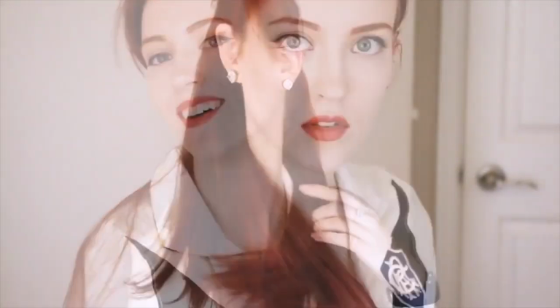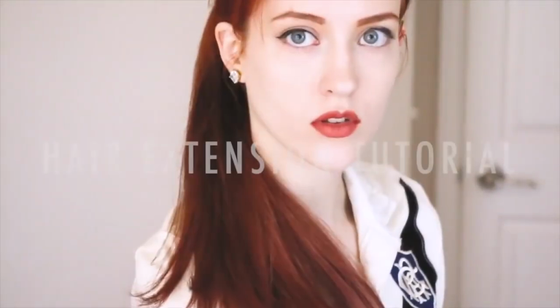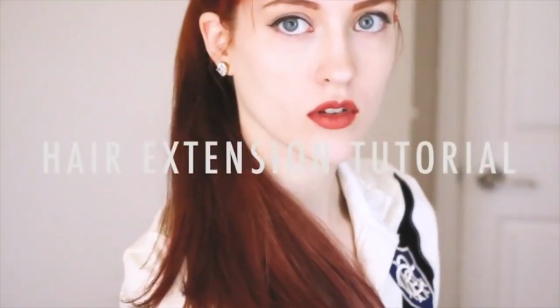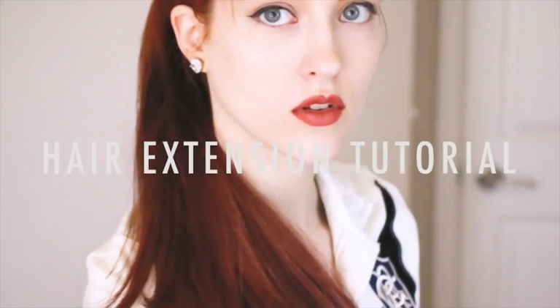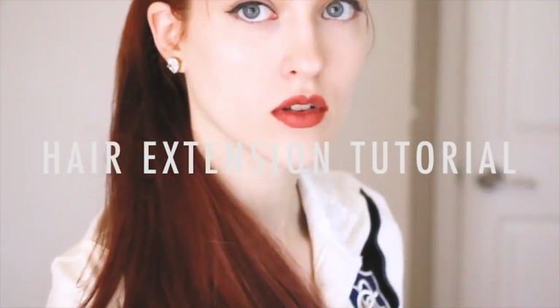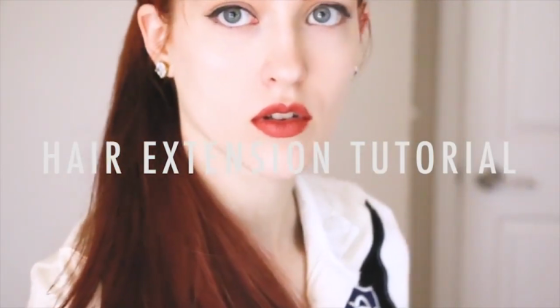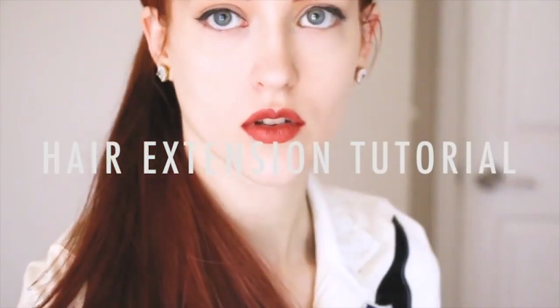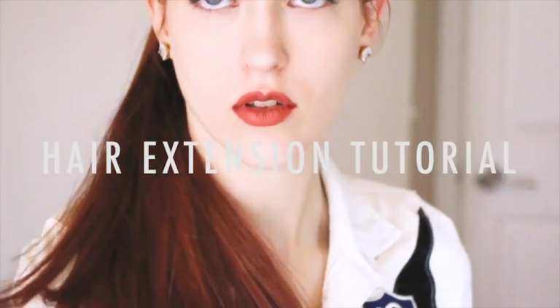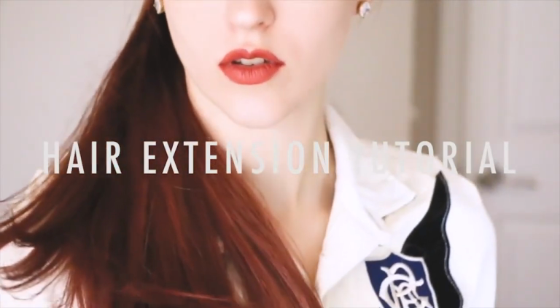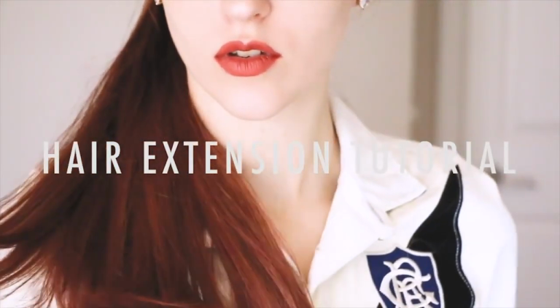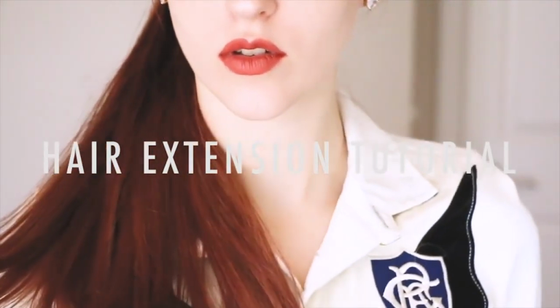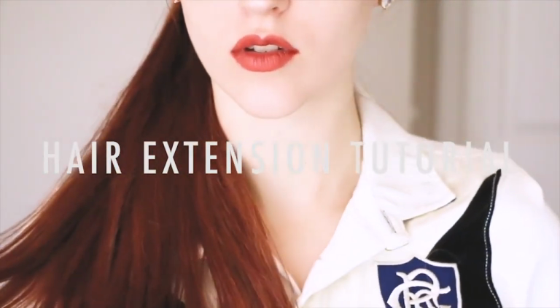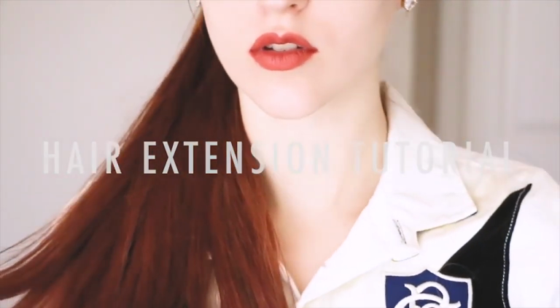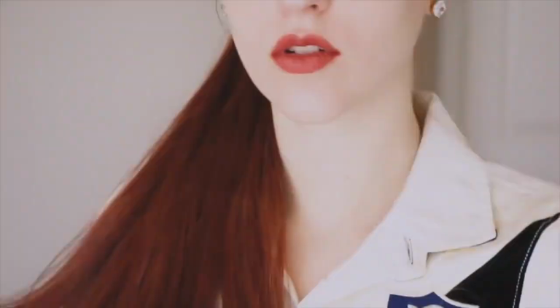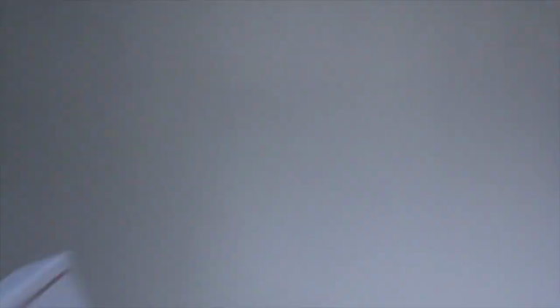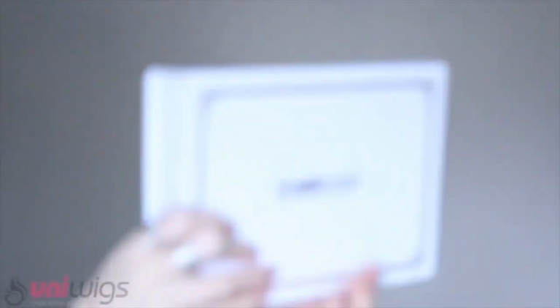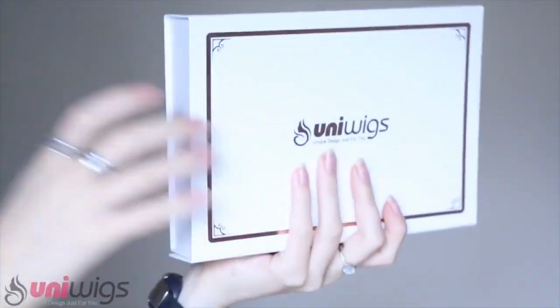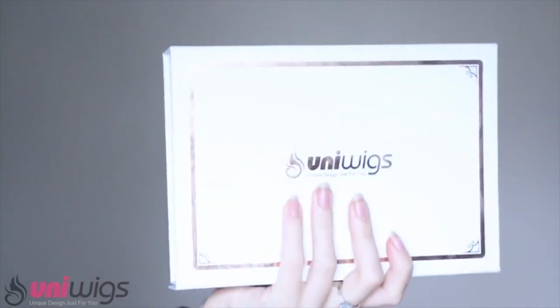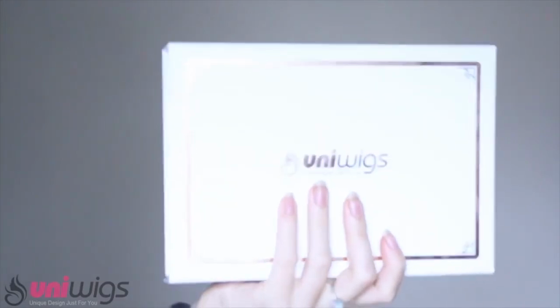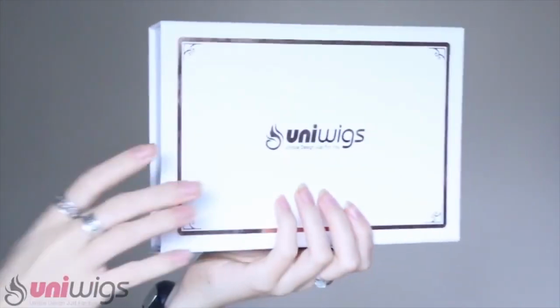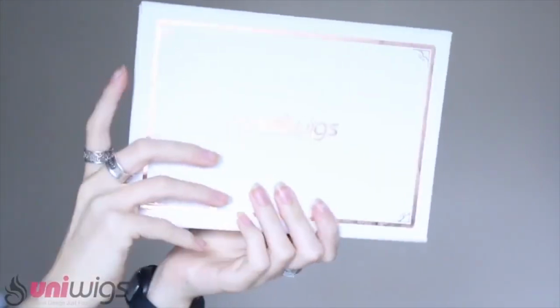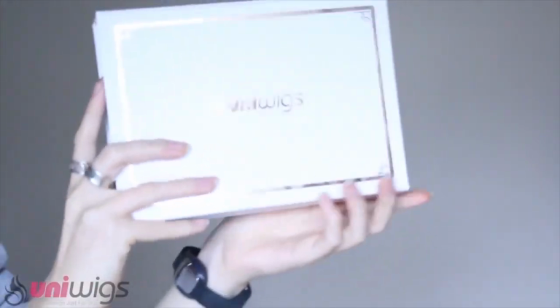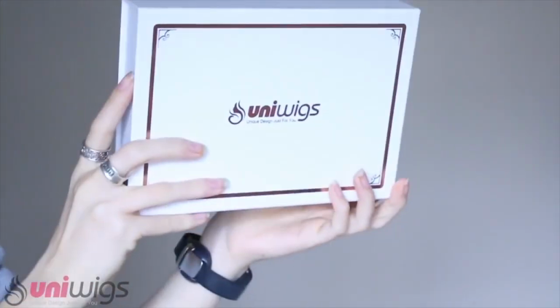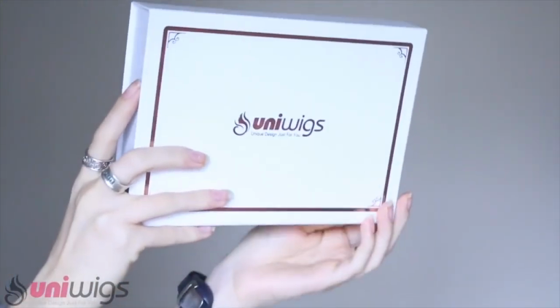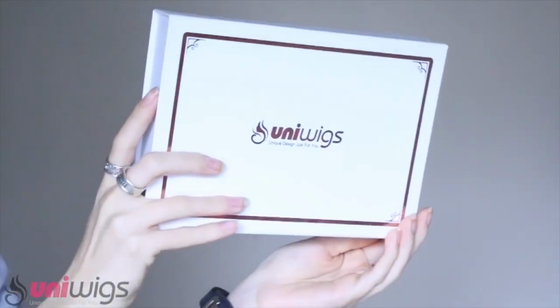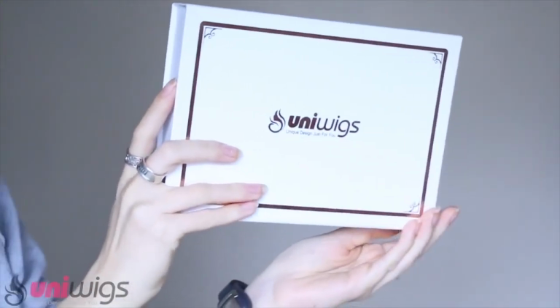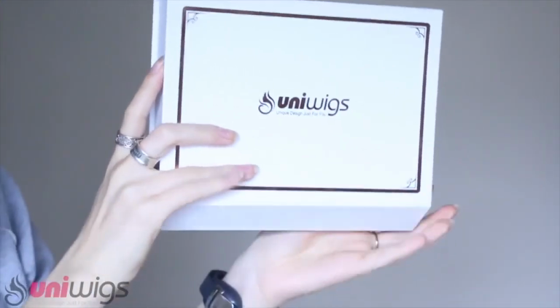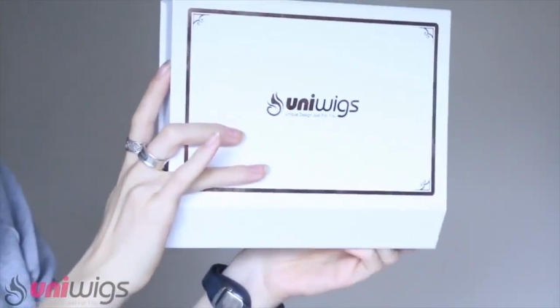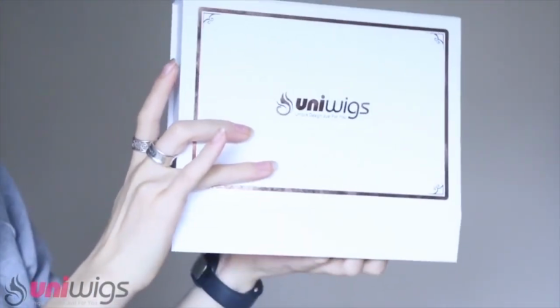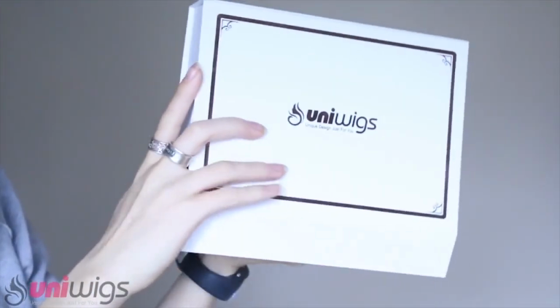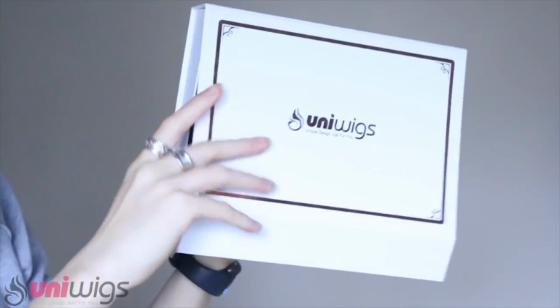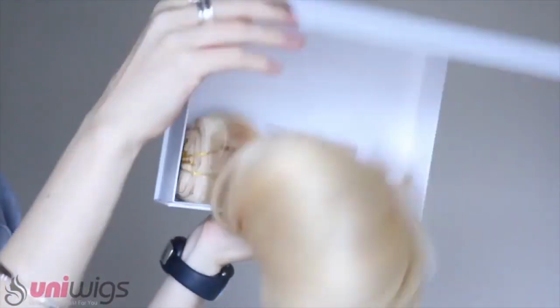Hello, hi, I'm Nikki and this is how you dye extensions. This tutorial is sponsored by UniWigs — they provided these extensions for free. I'll be using these blonde extensions to dye them red.